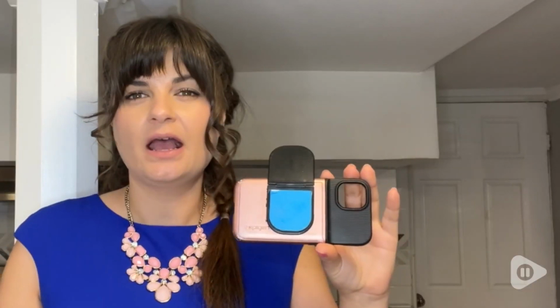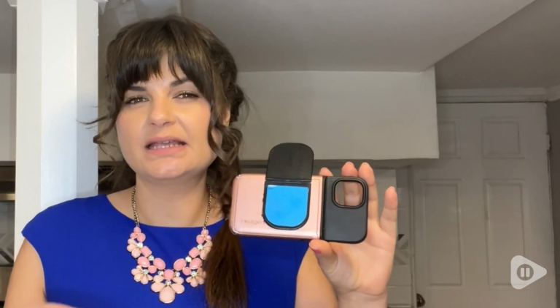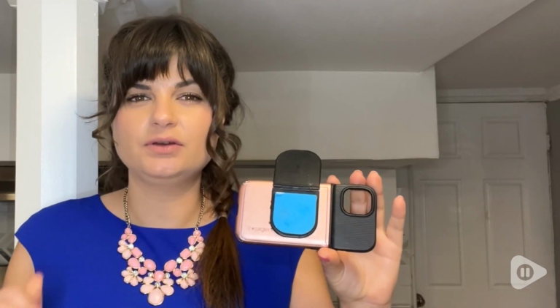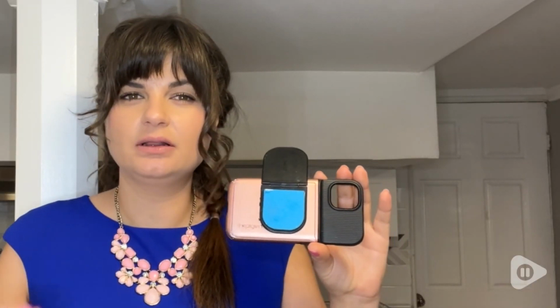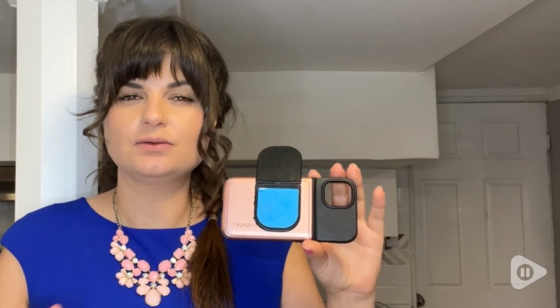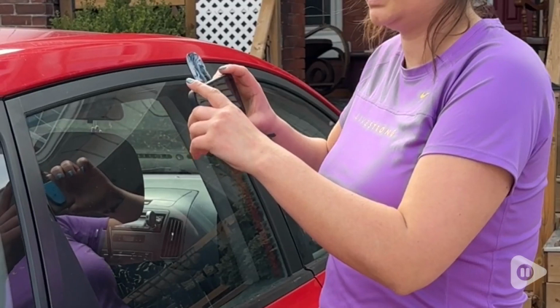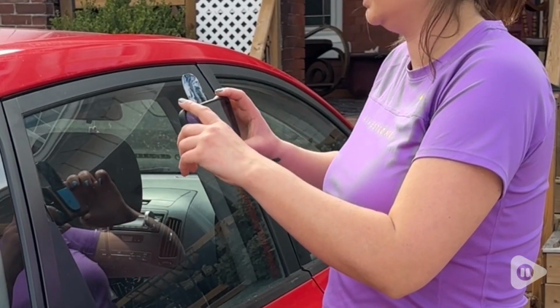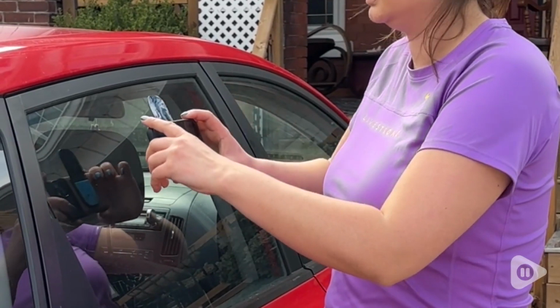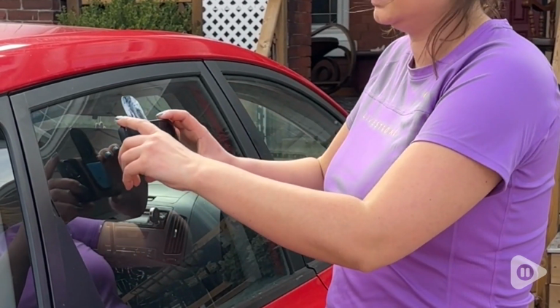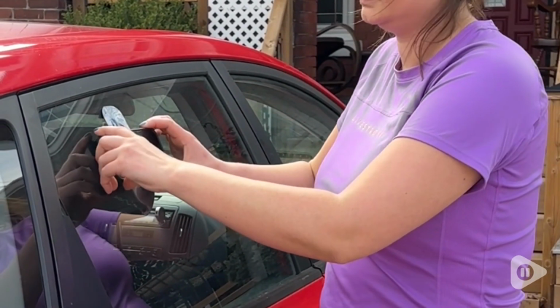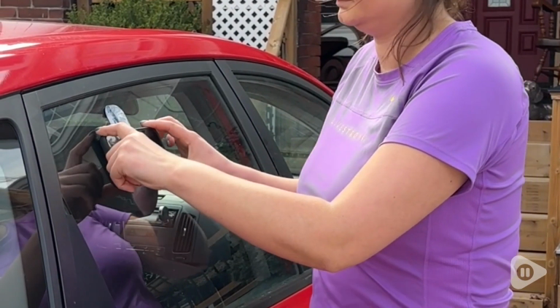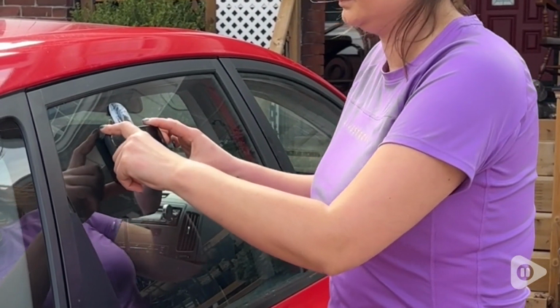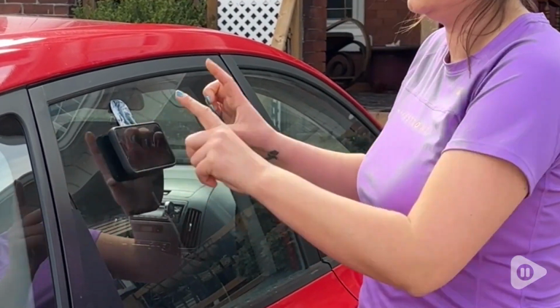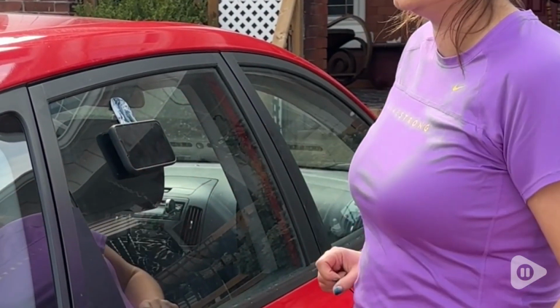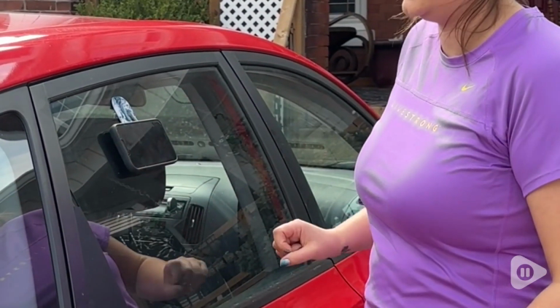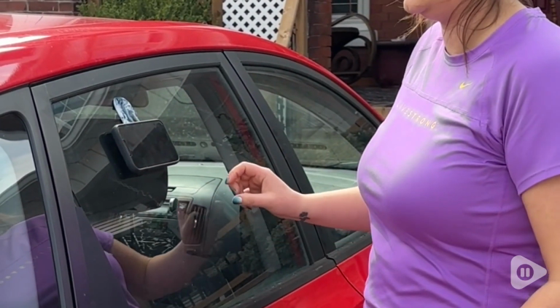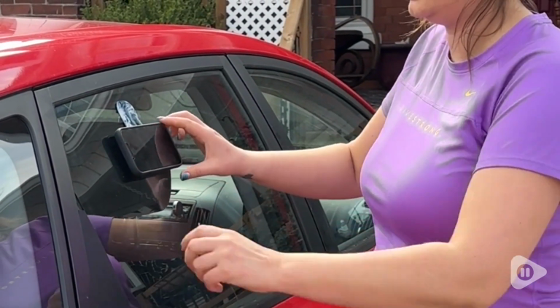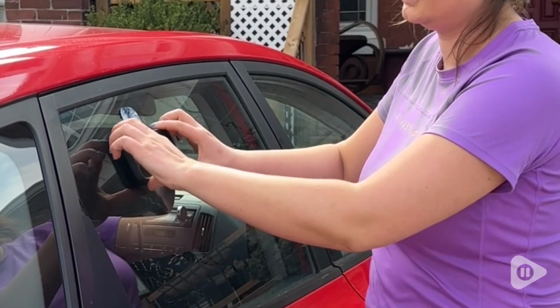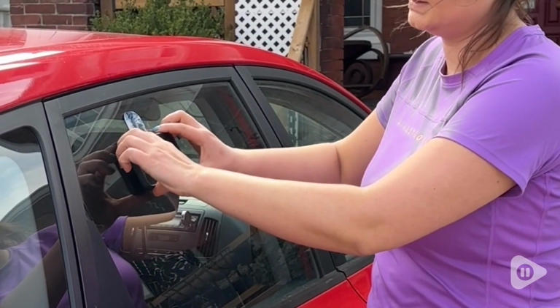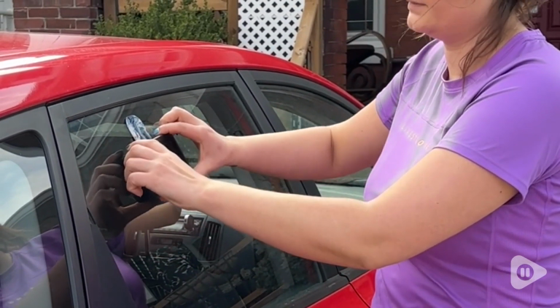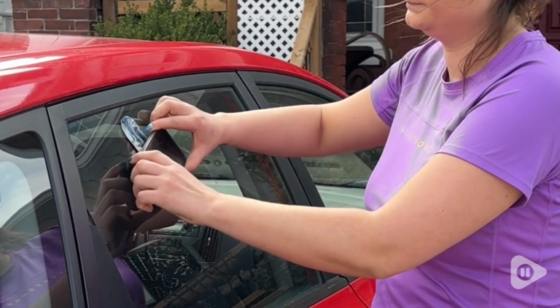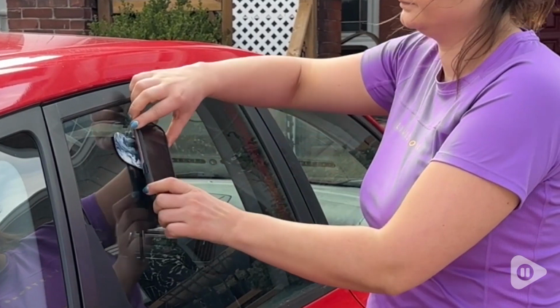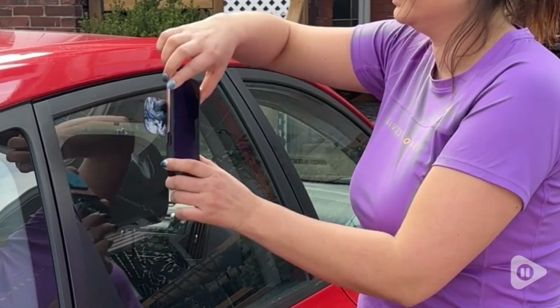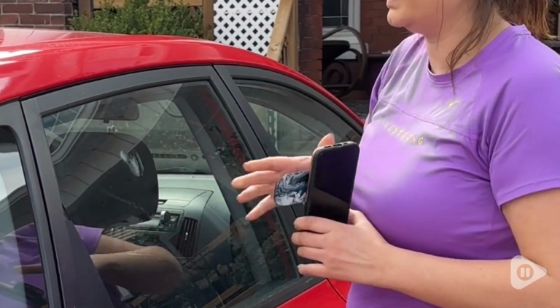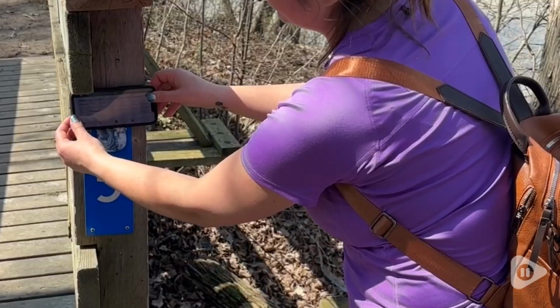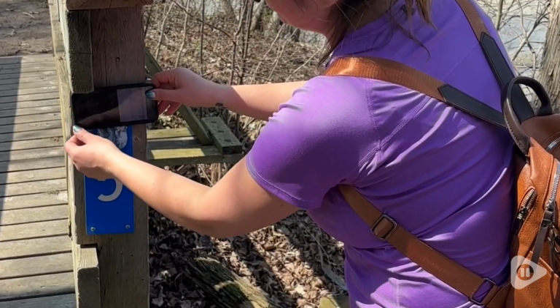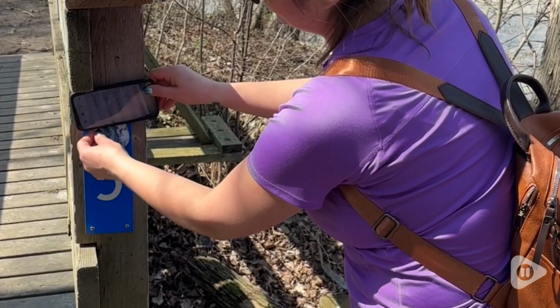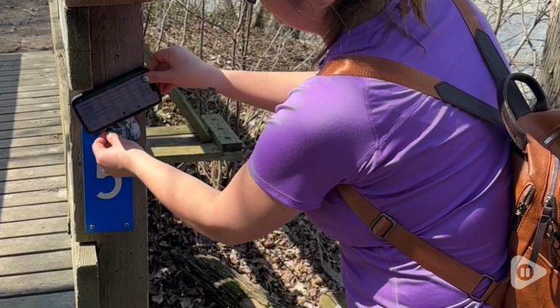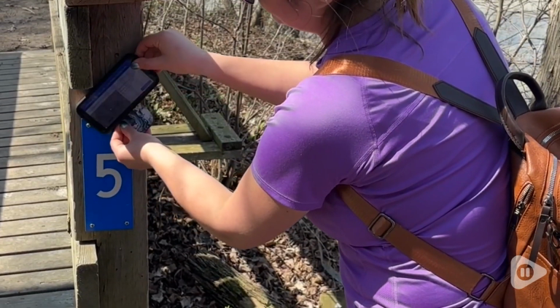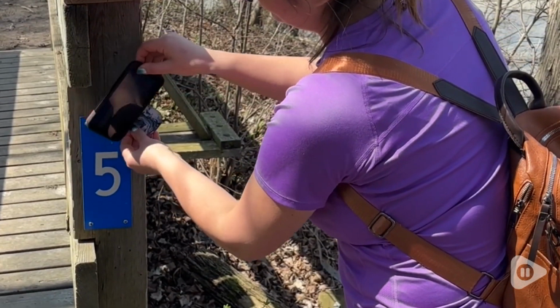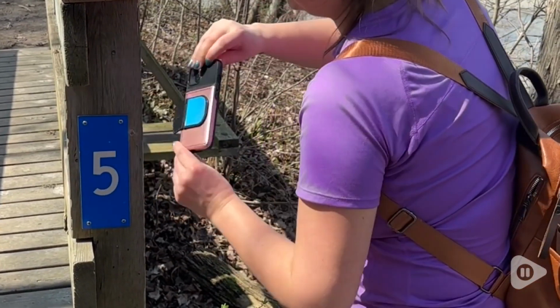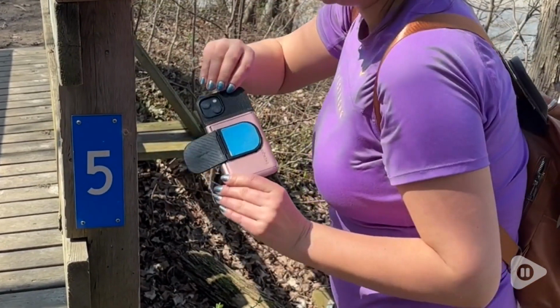I will say that if you use it on glass or on a fridge, it will leave a little bit of an outline that you just have to wipe away with some cleaner, and it doesn't take much to get it off. But on a surface like a wall, it didn't leave anything, and of course on the tree, the tree was fine.